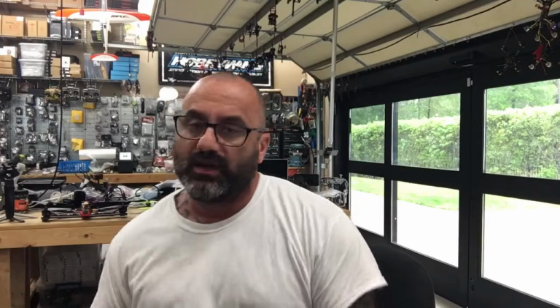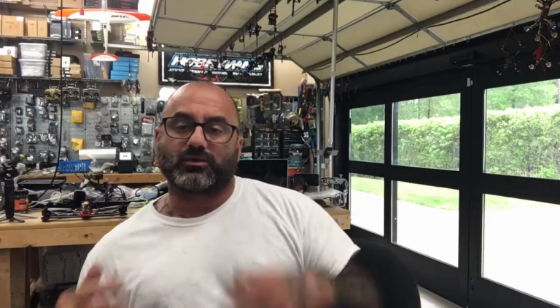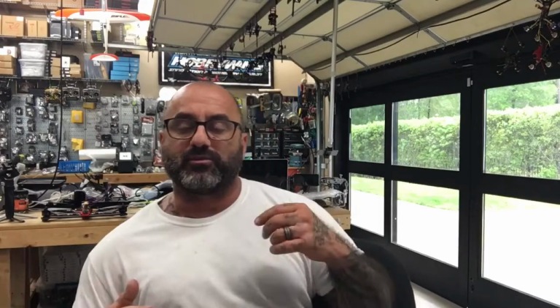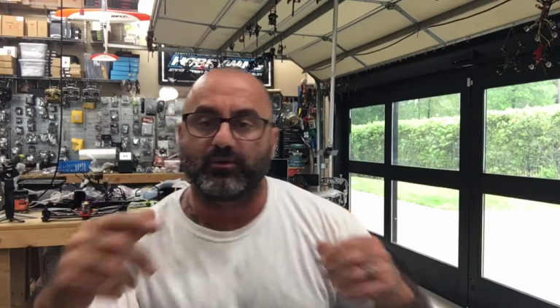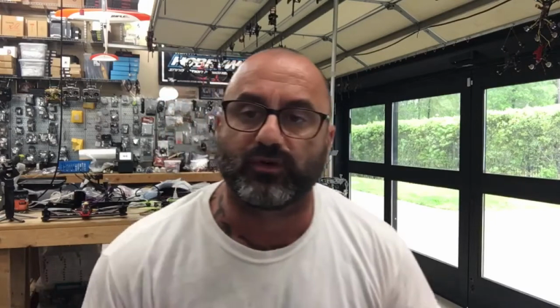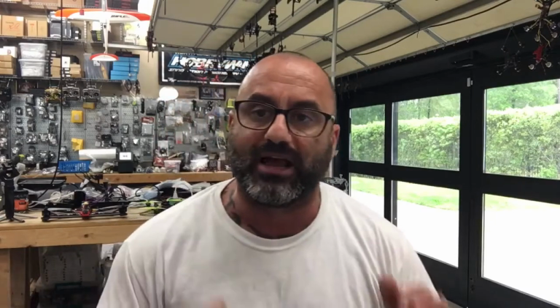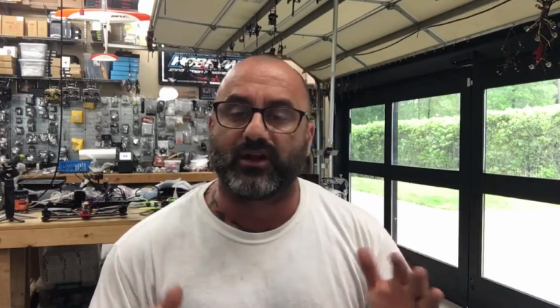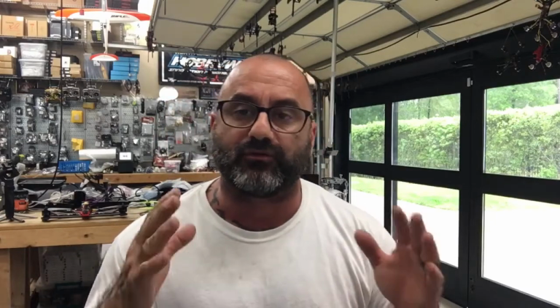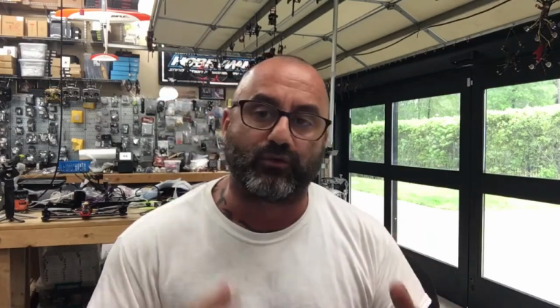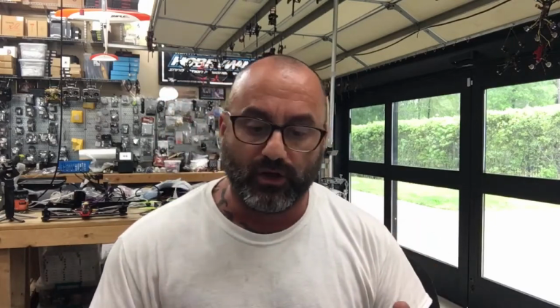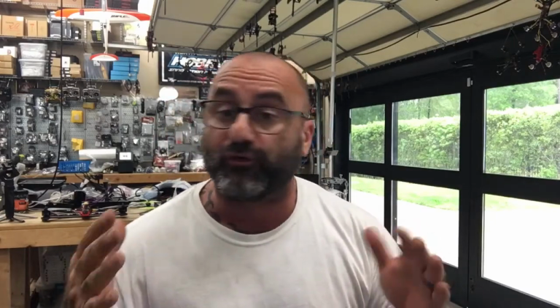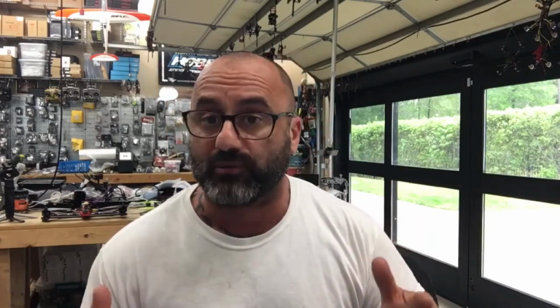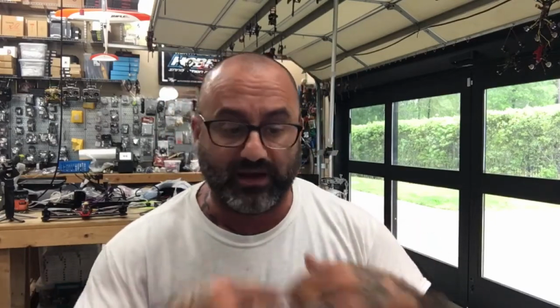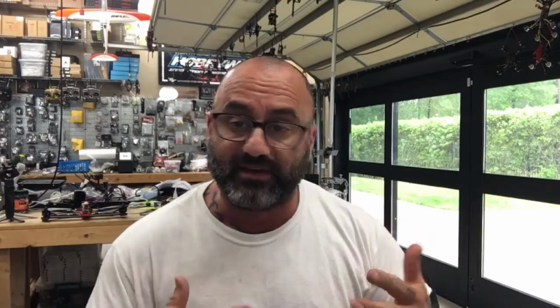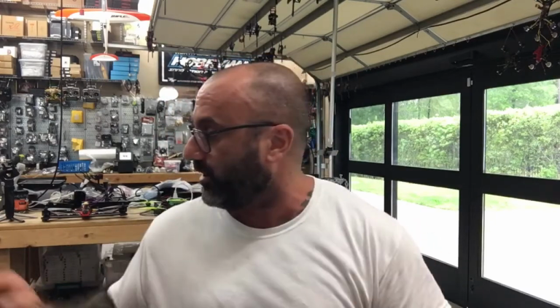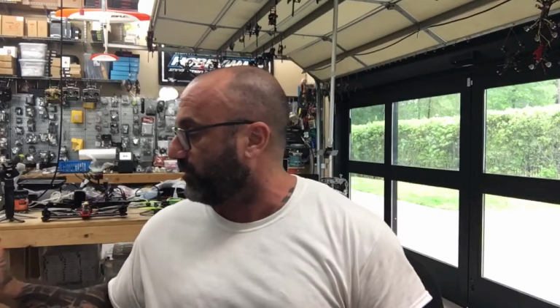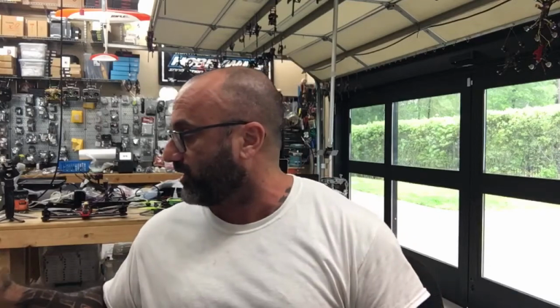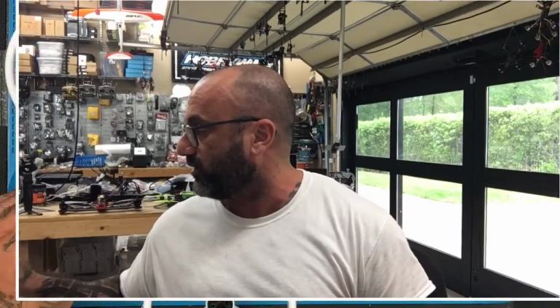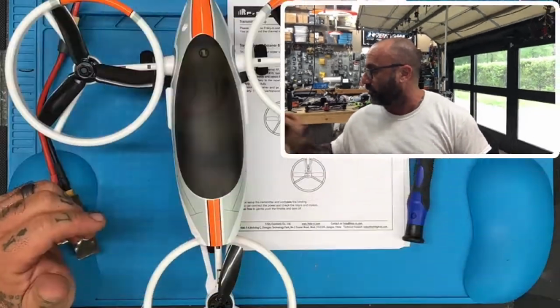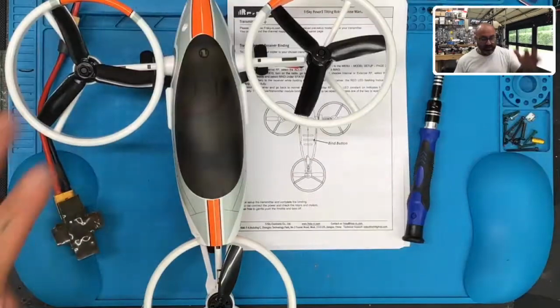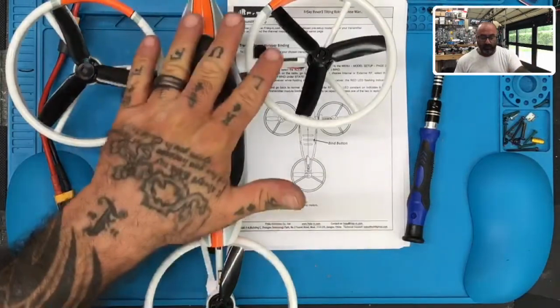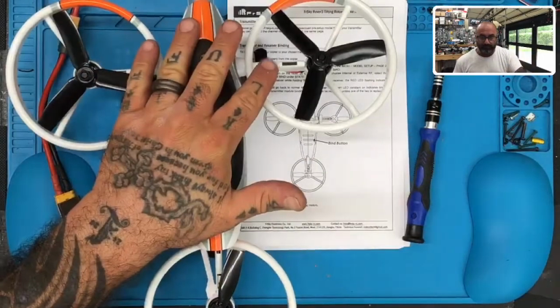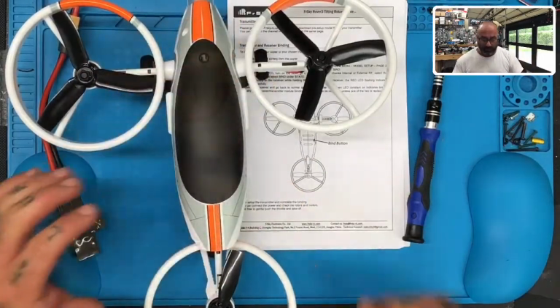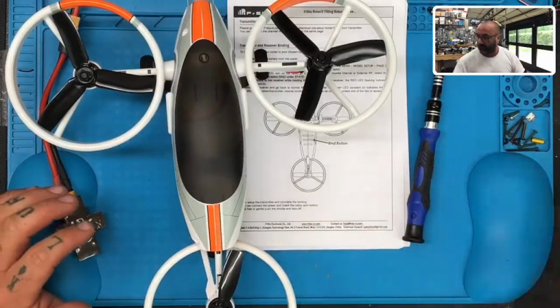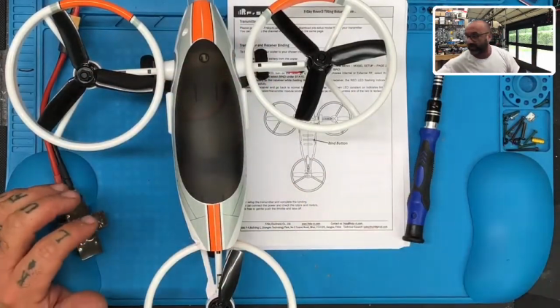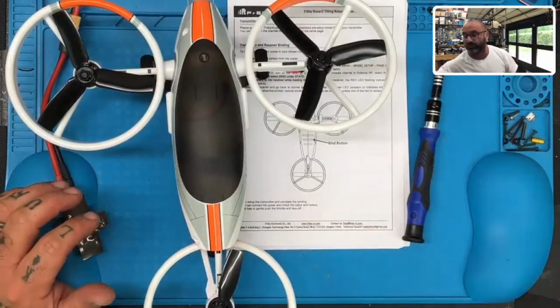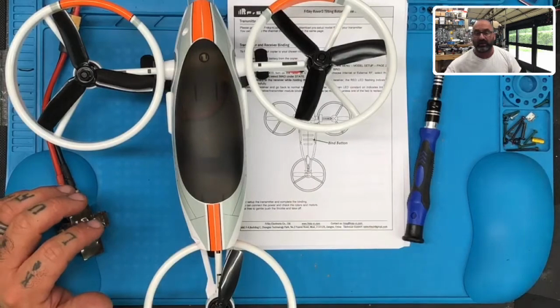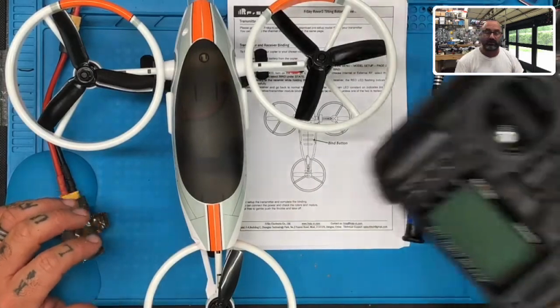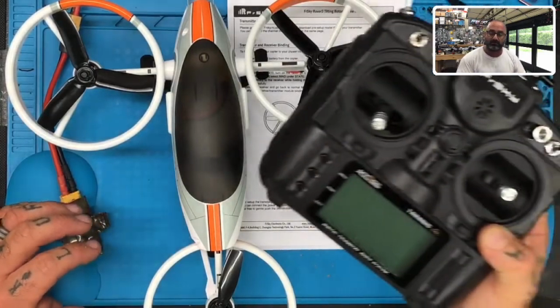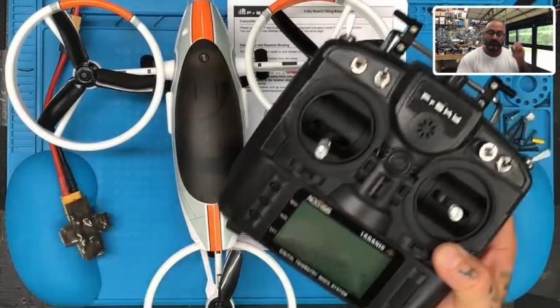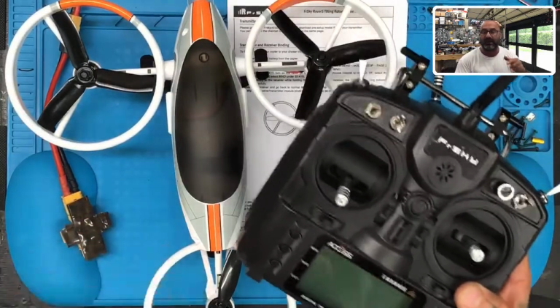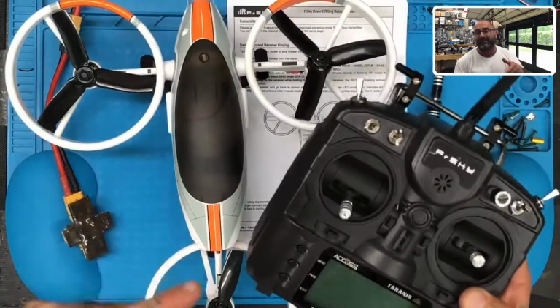Hey guys, TargoCycloatFPV, and I'm doing a real quick video on how to set up the FreeSky rover for first time use. I've already taken it out of the box — it's sitting on my bench right here — so let me go ahead and show you what we're working with. Here's the rover, and I'm going to be binding it to a FreeSky X9 Lite.